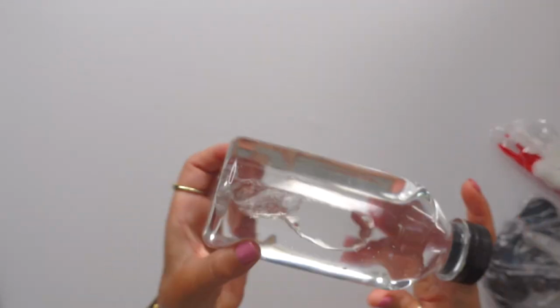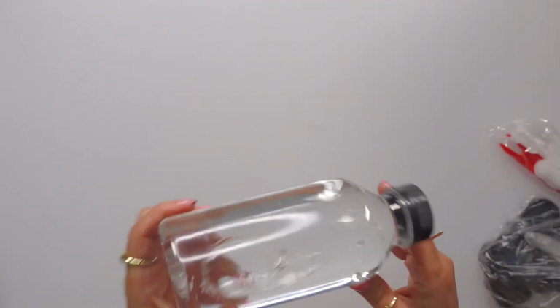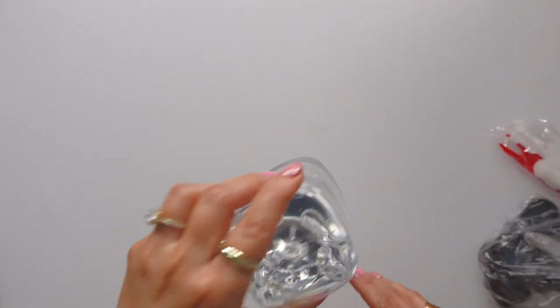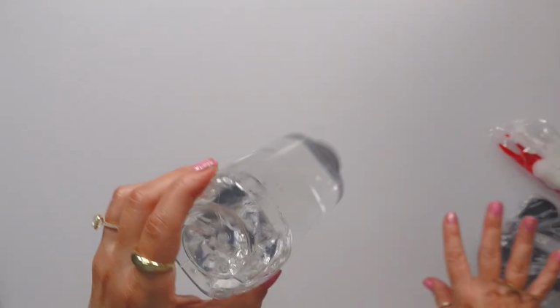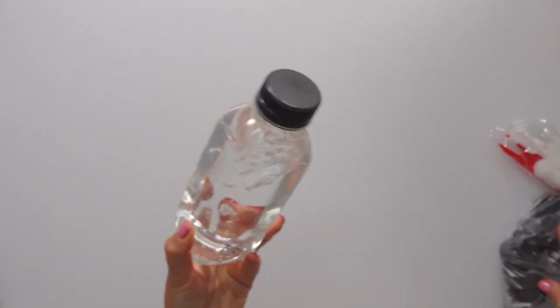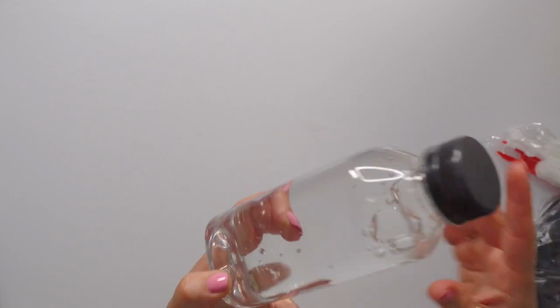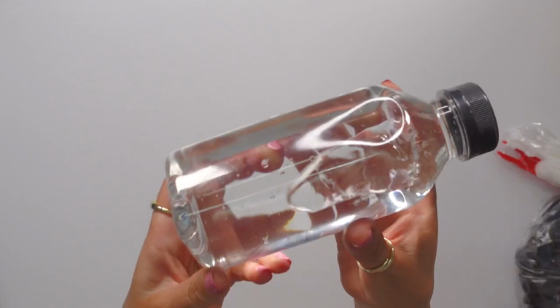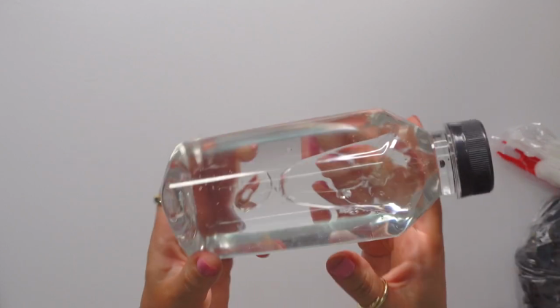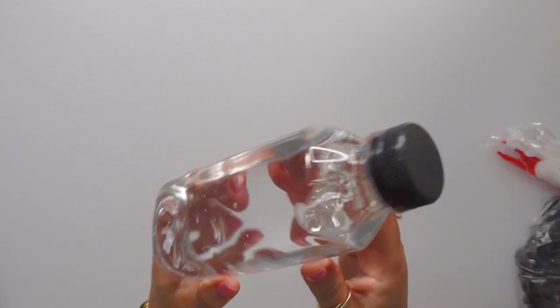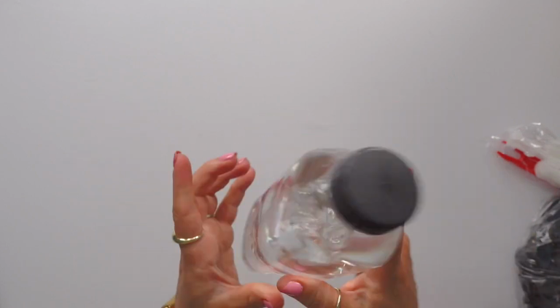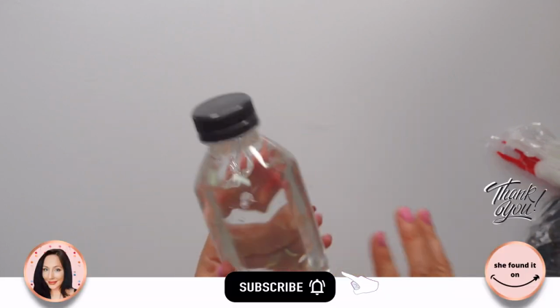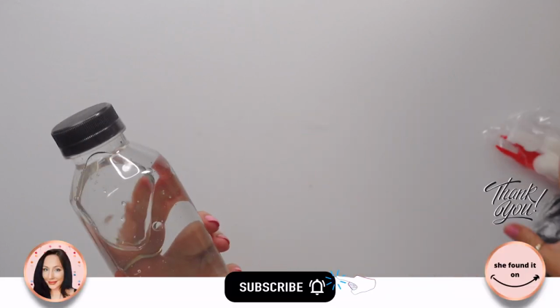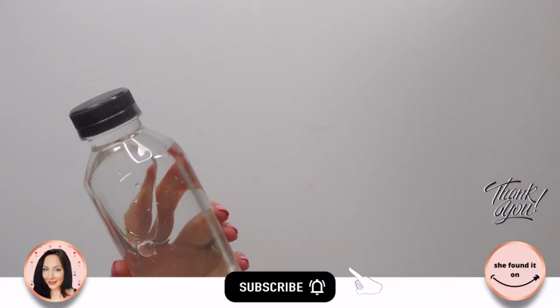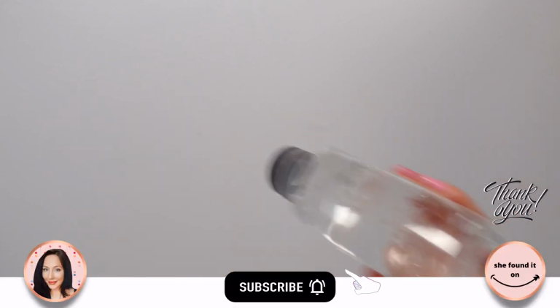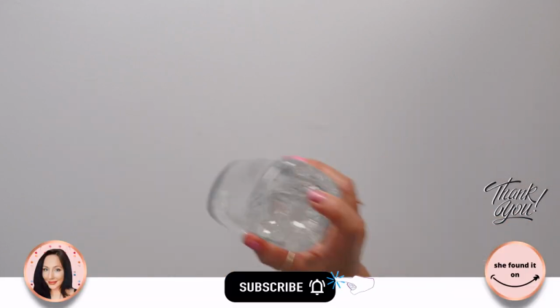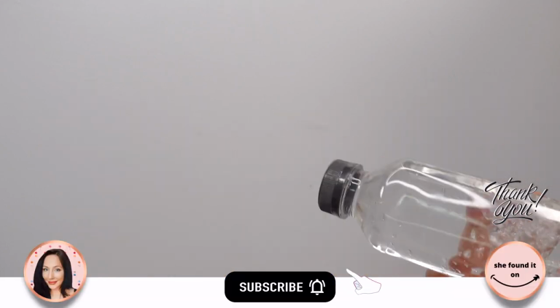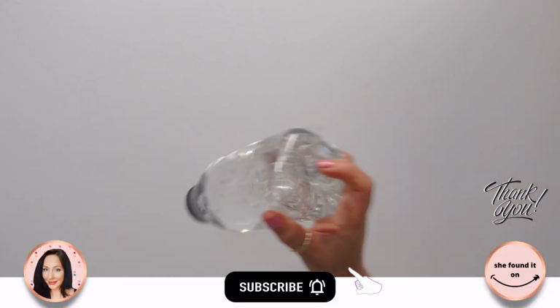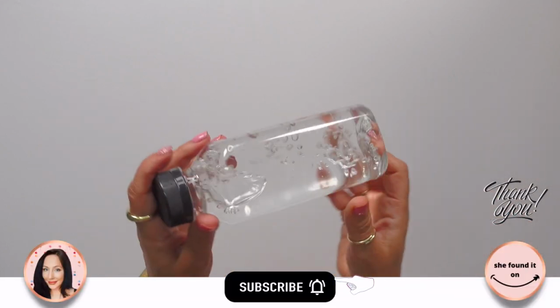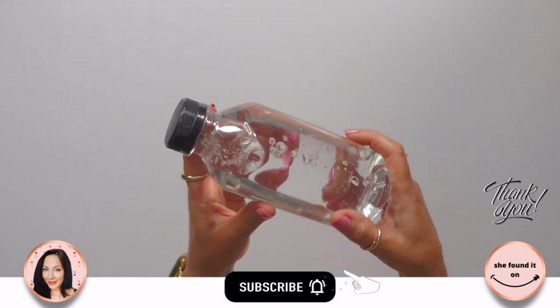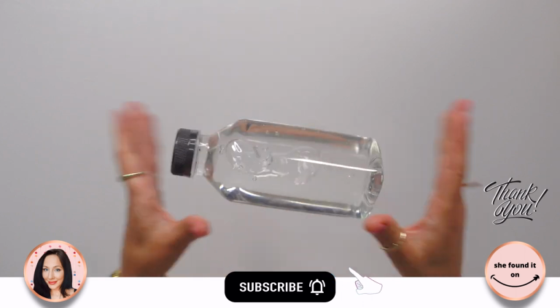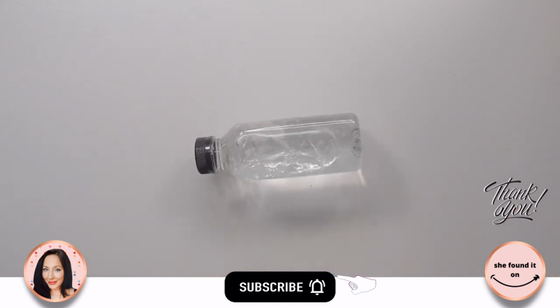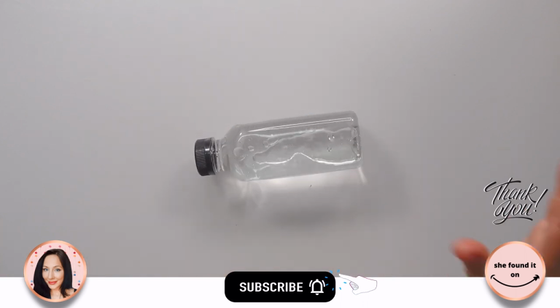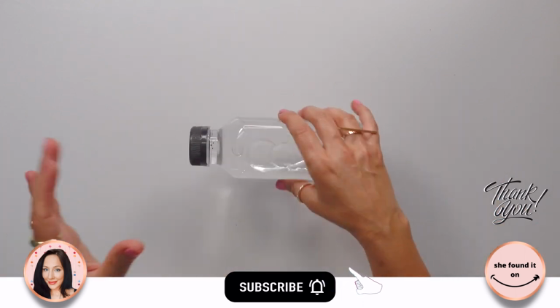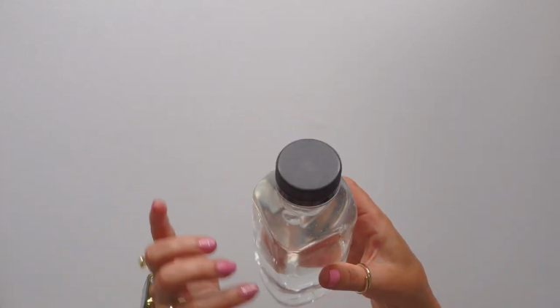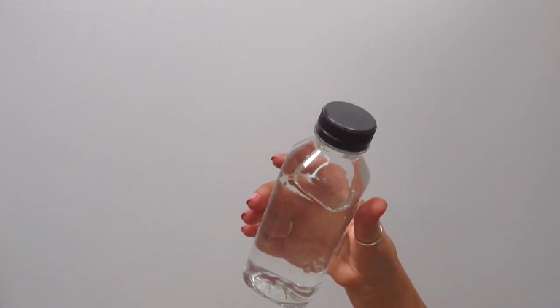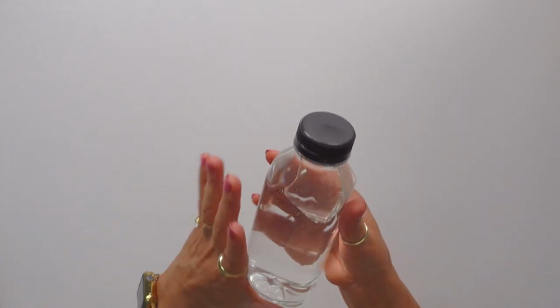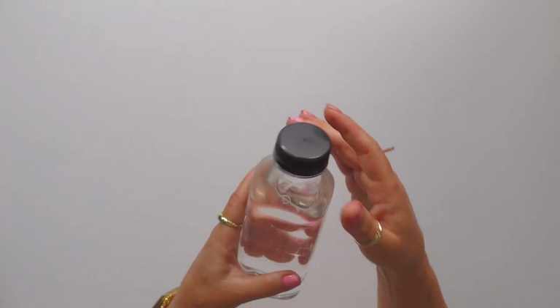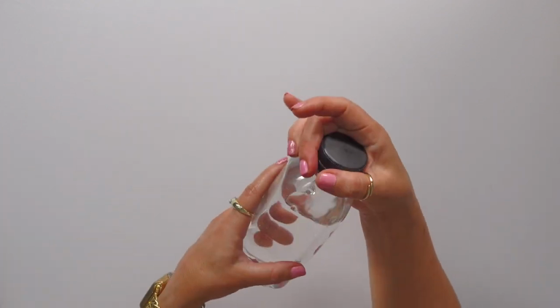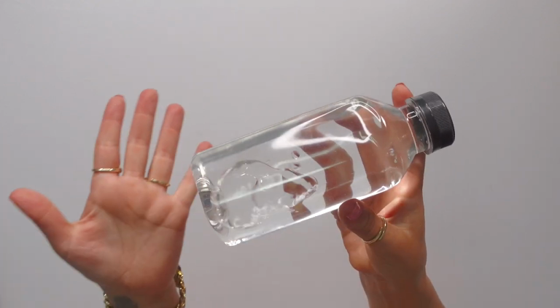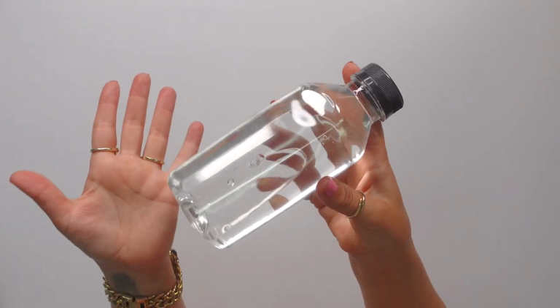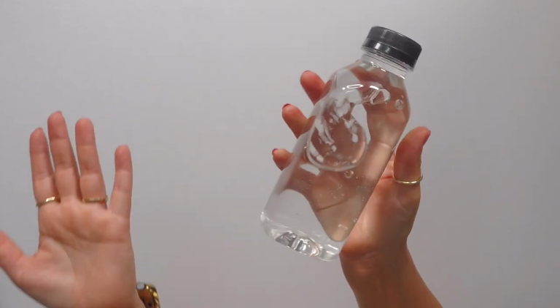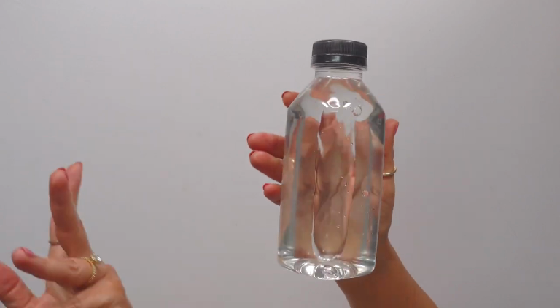I'm showing you guys that this bottle is completely full of water, as you can see. Like violently shaking it — it's shatterproof. It's a minimalist water bottle.